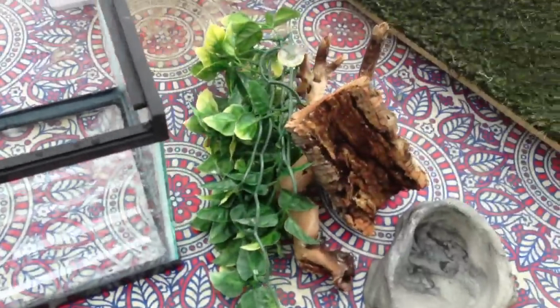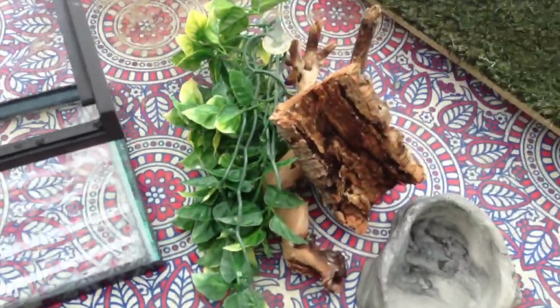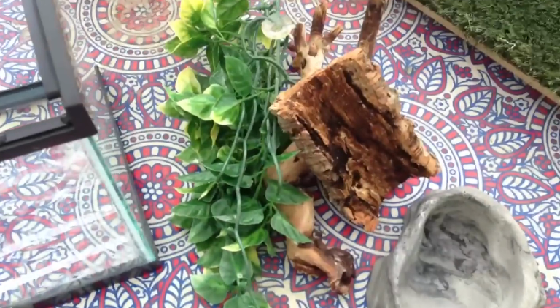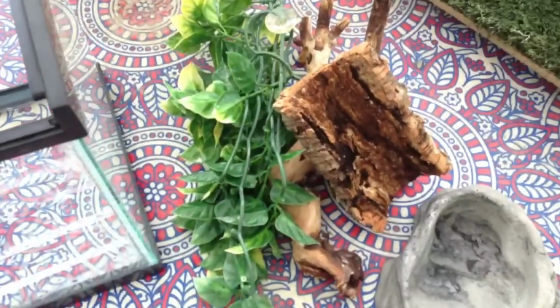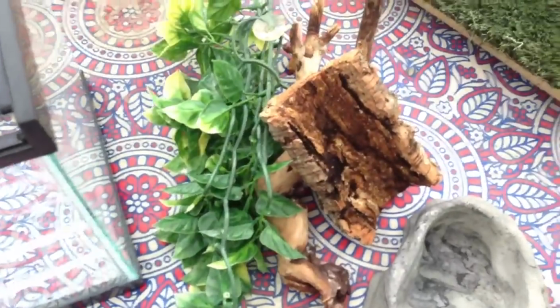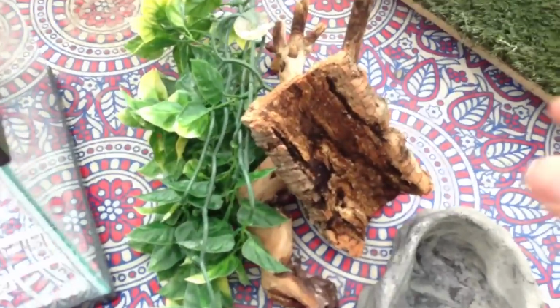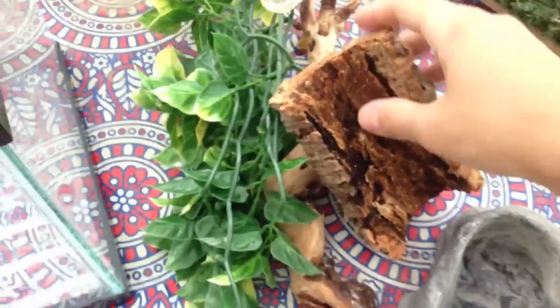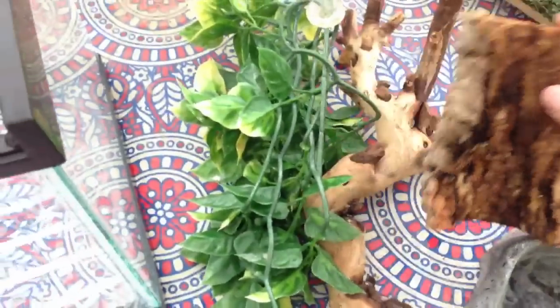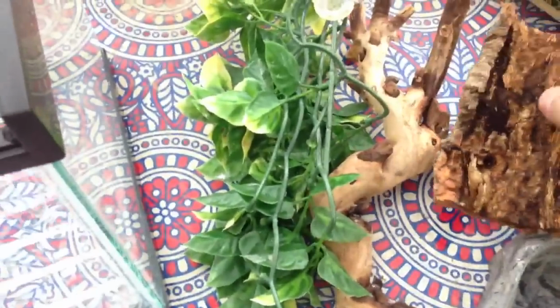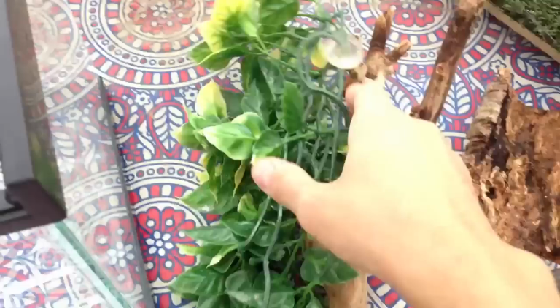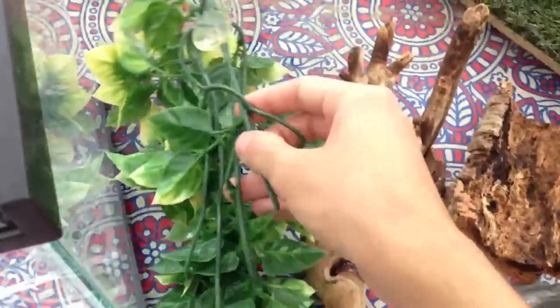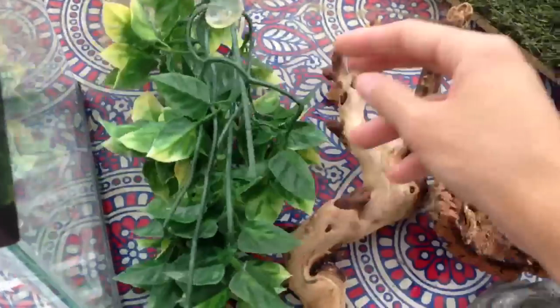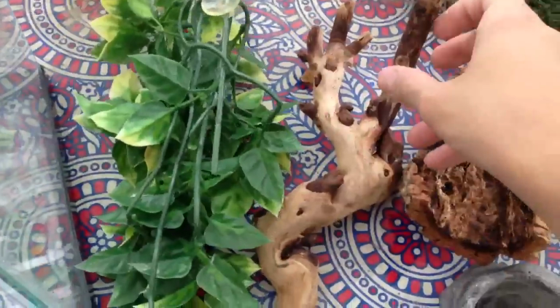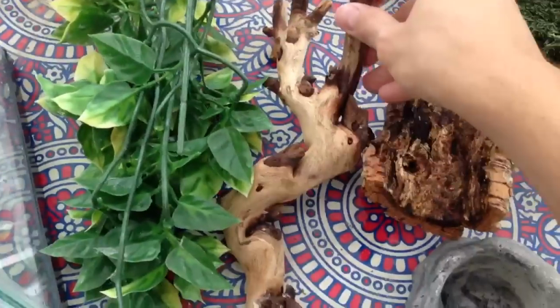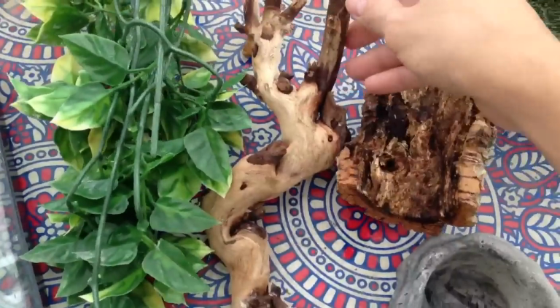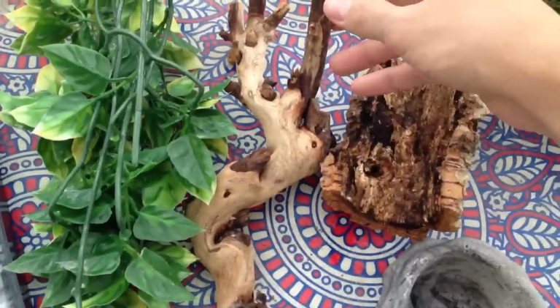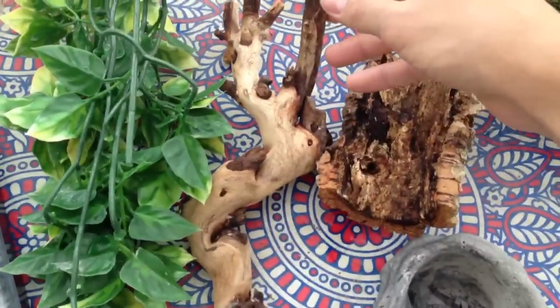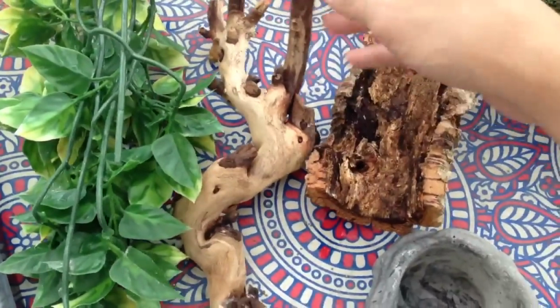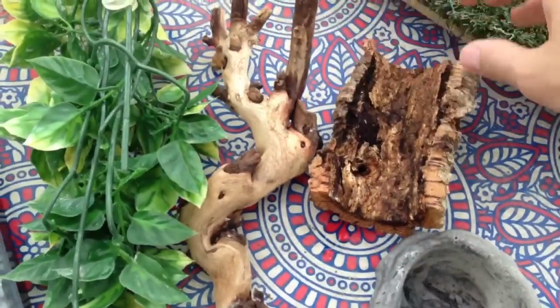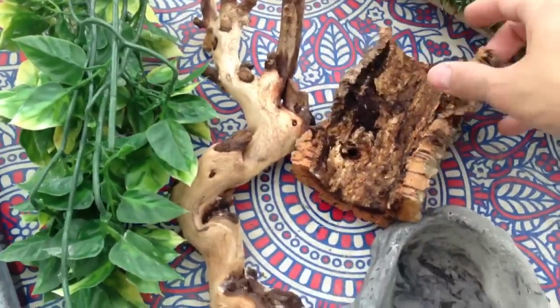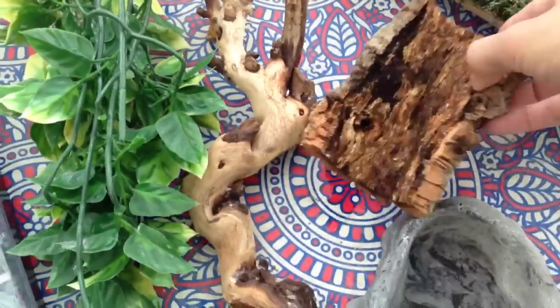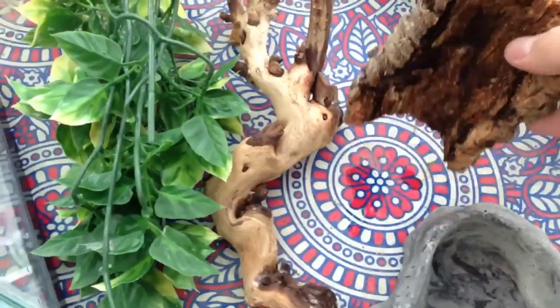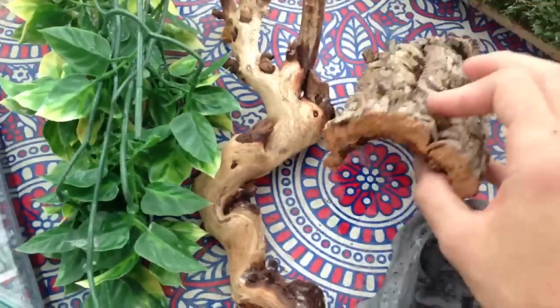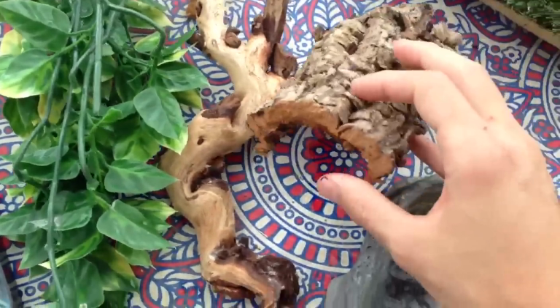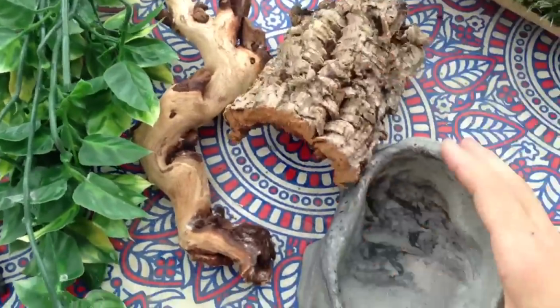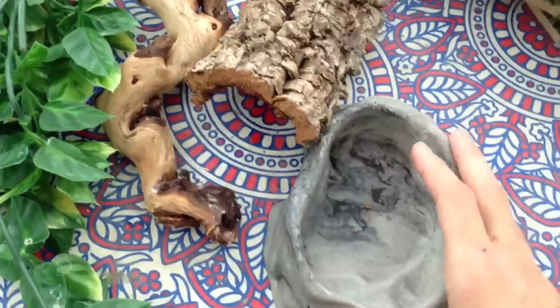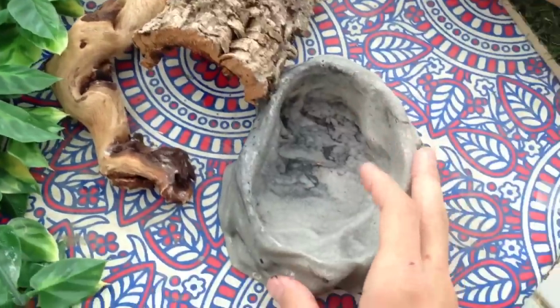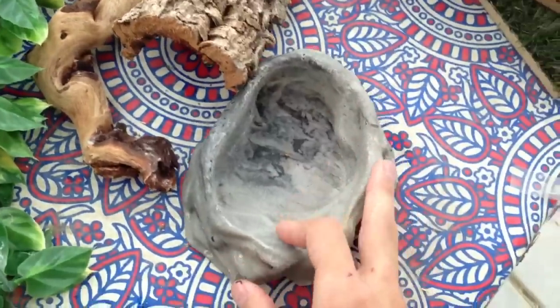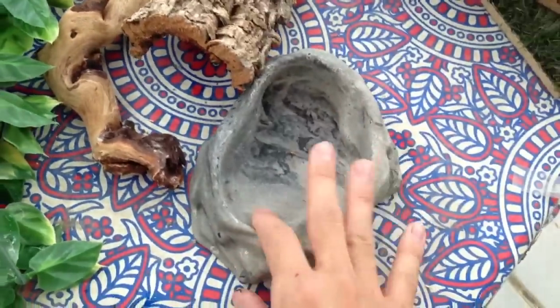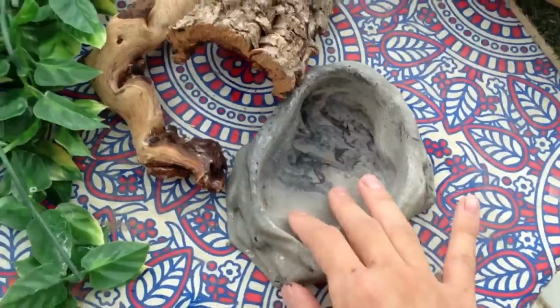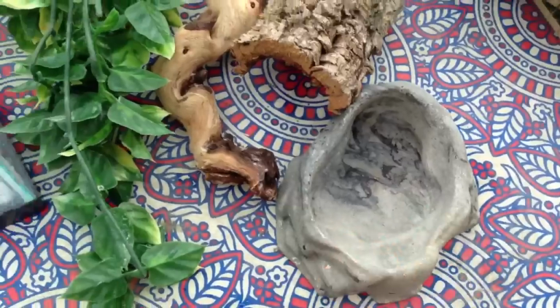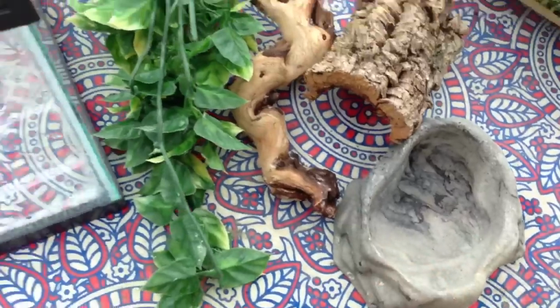Here's her cage furnishings. I have a plant, a piece of driftwood, a hide, and a water dish.